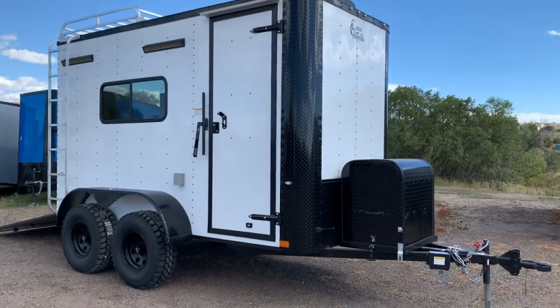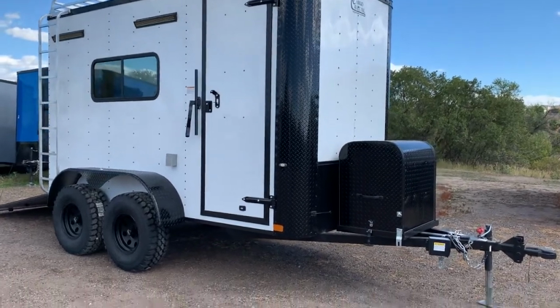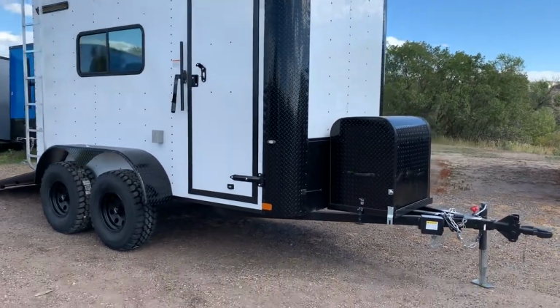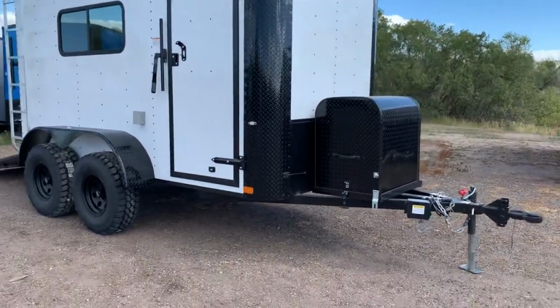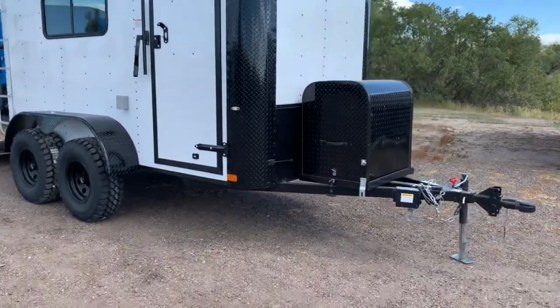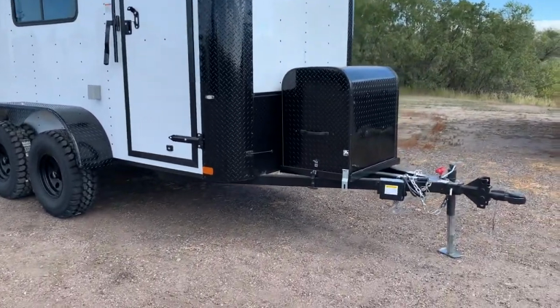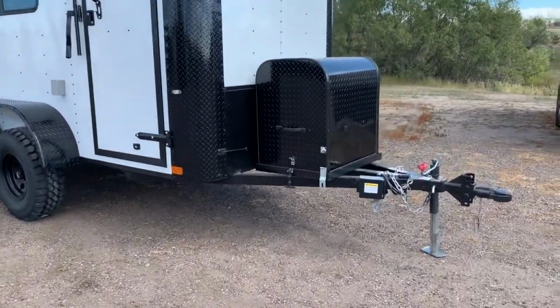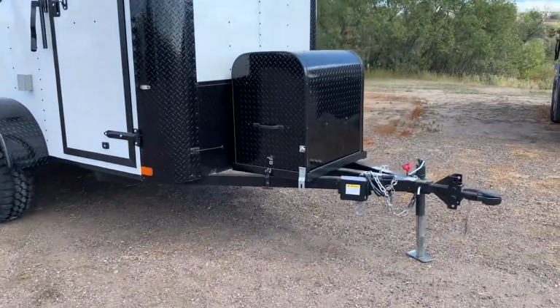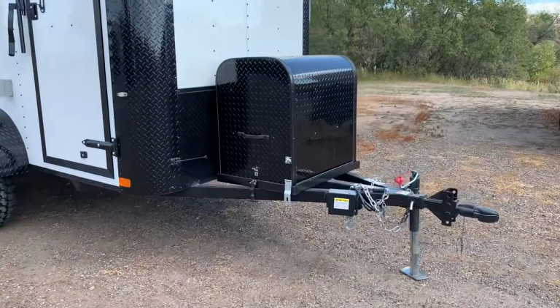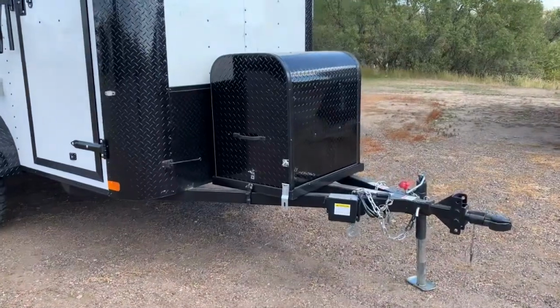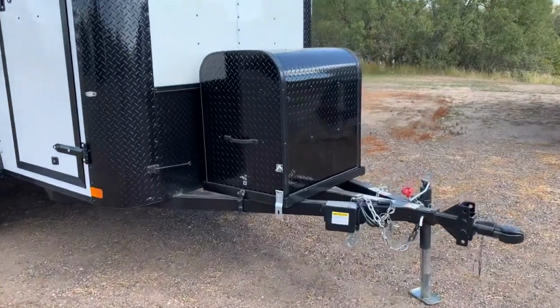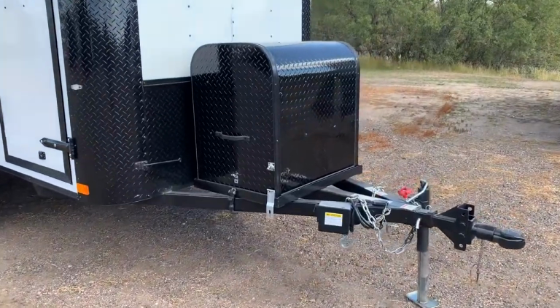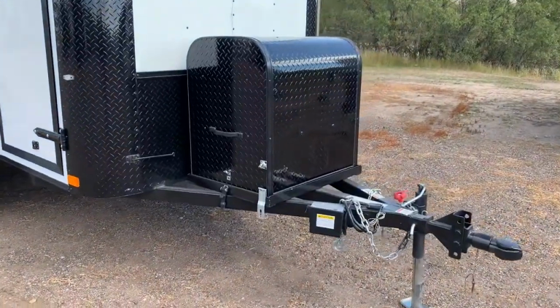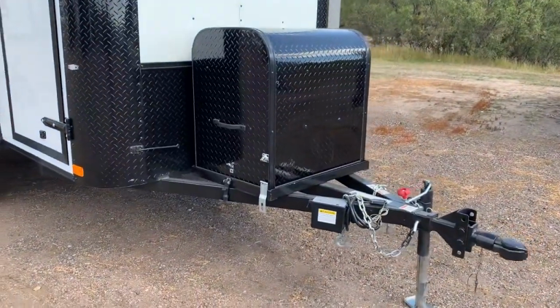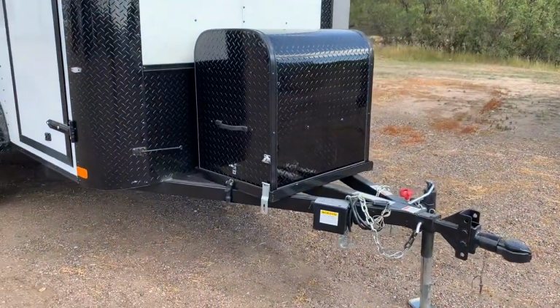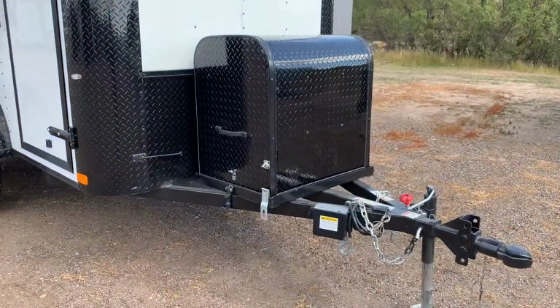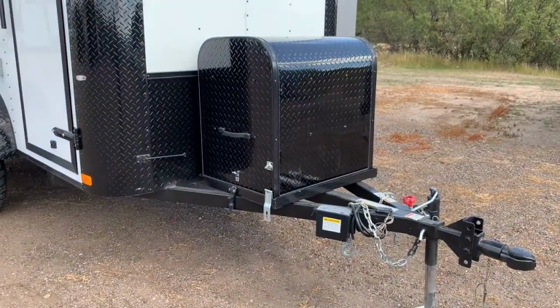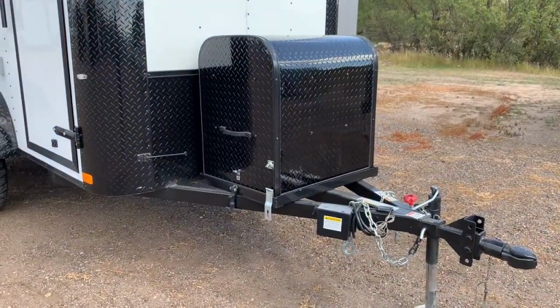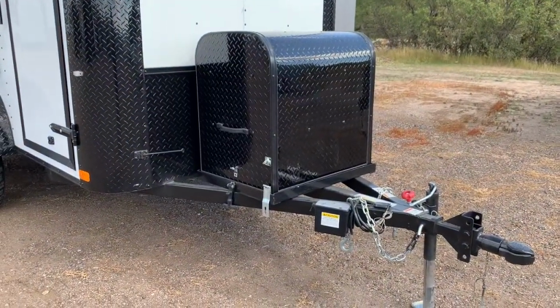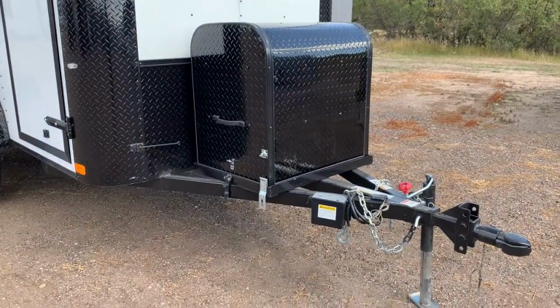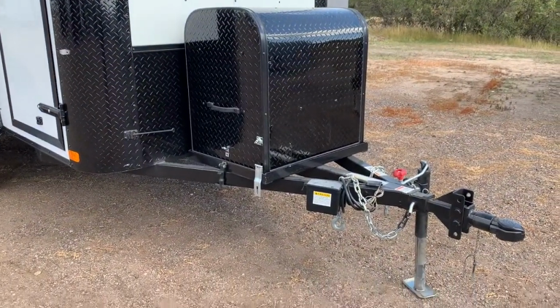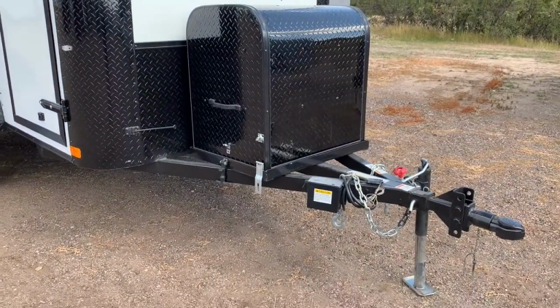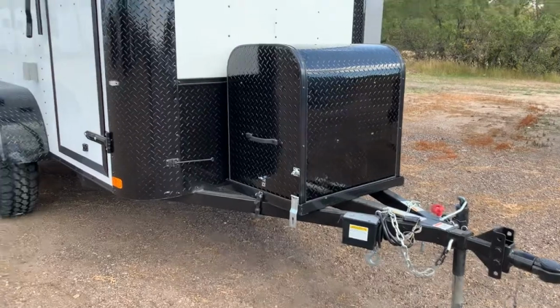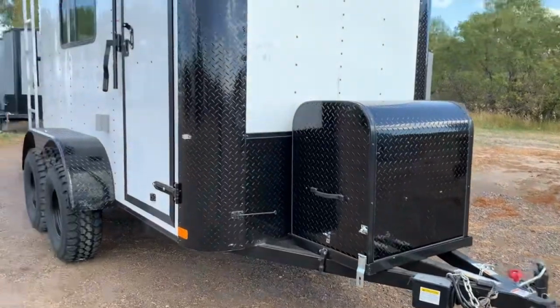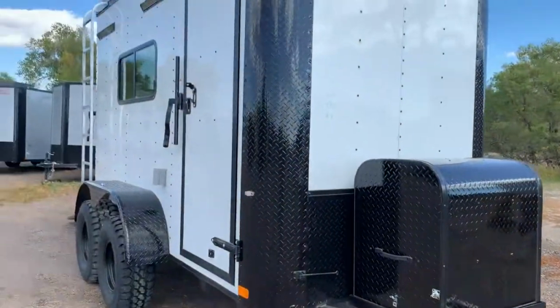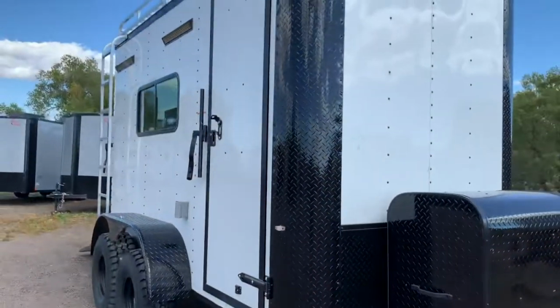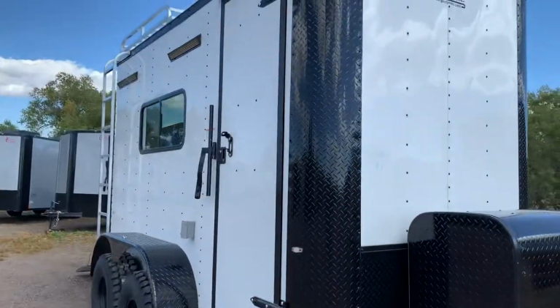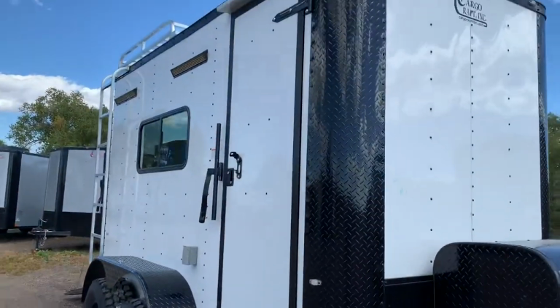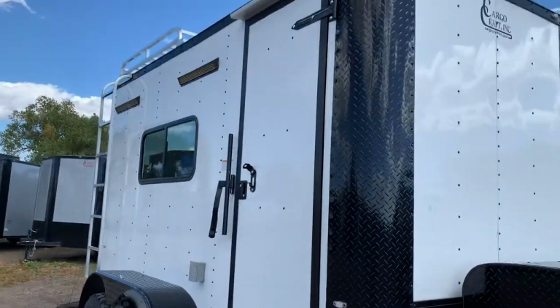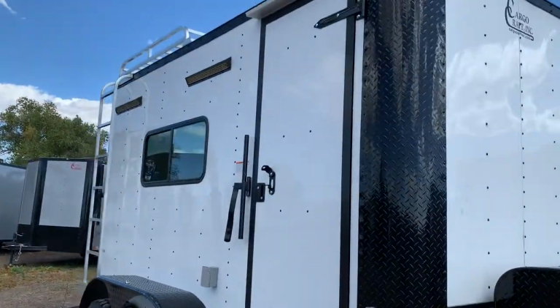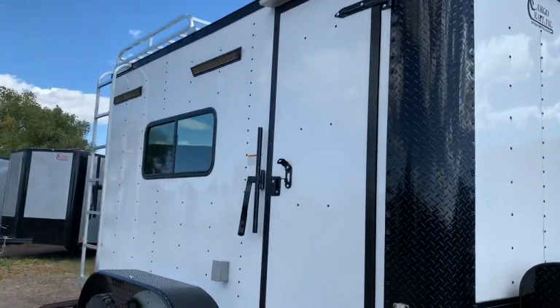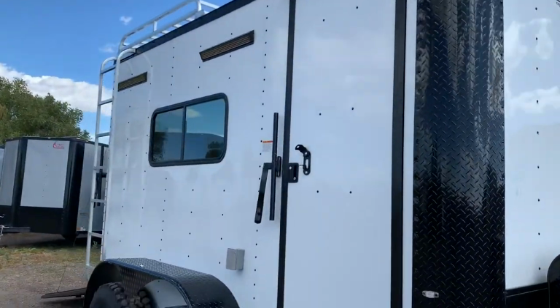You guys can see it does have the front generator platform with box — a great place right there to store your generator. It has a removable front coupler, side swivel jack, side doors, and the RV lock-in cam bar.